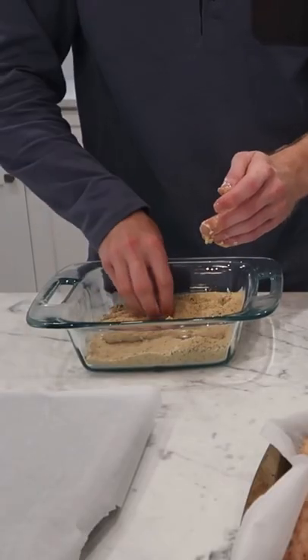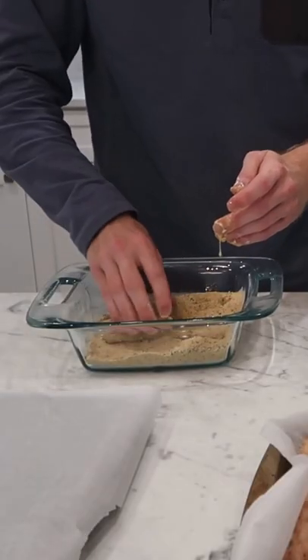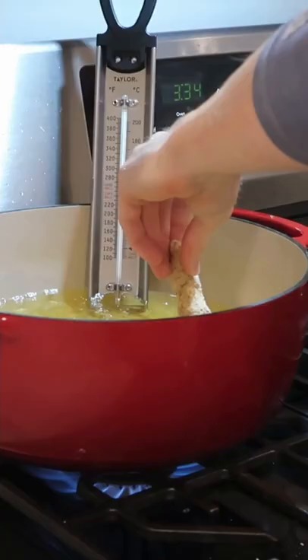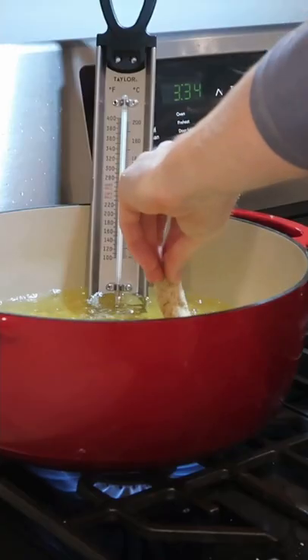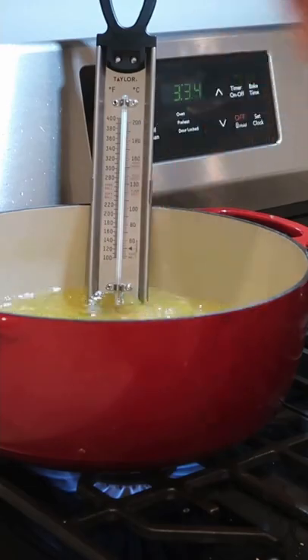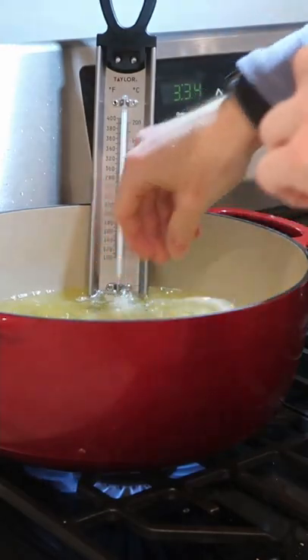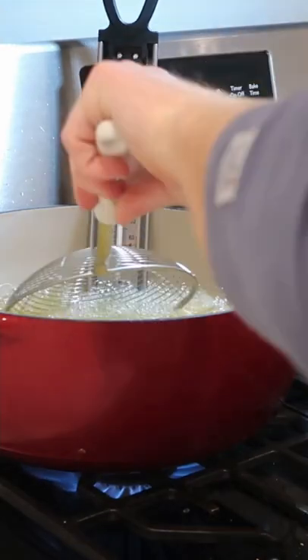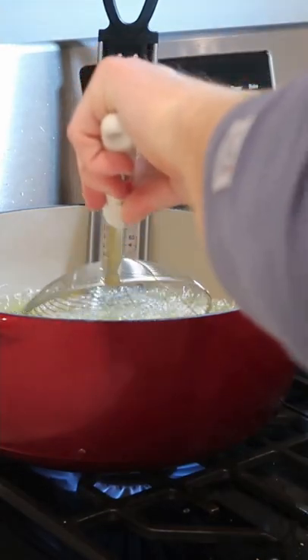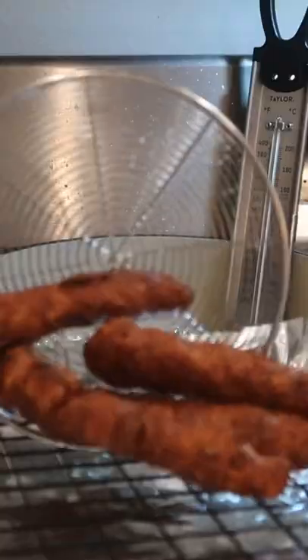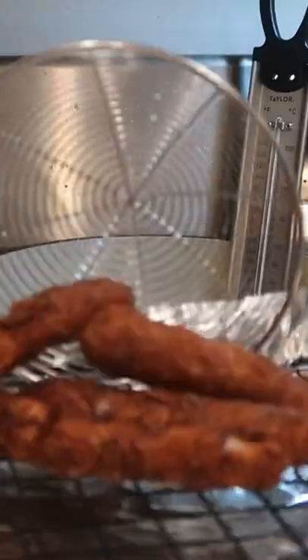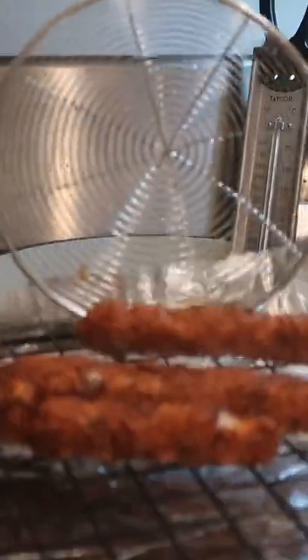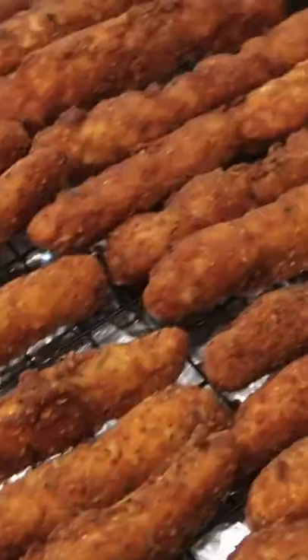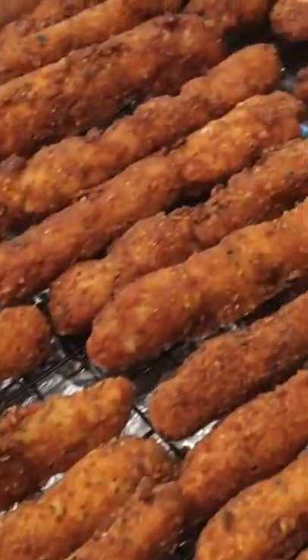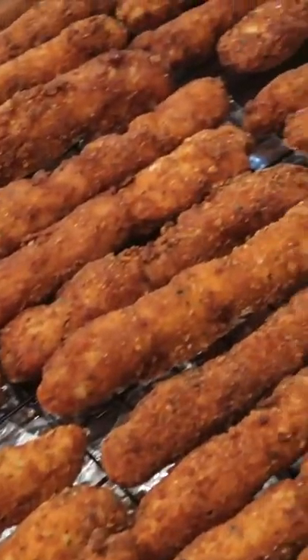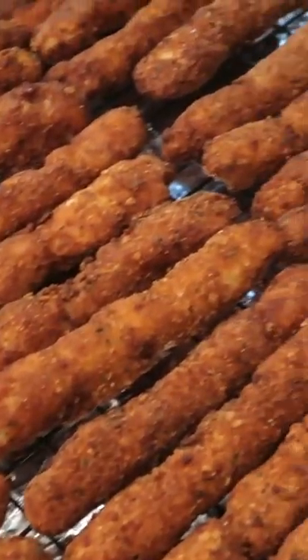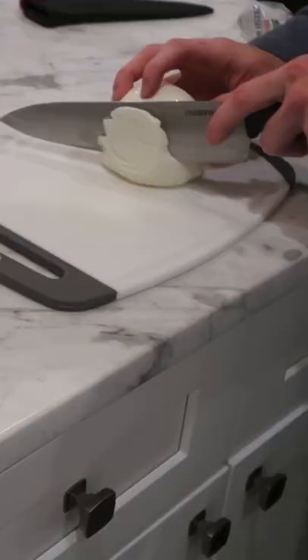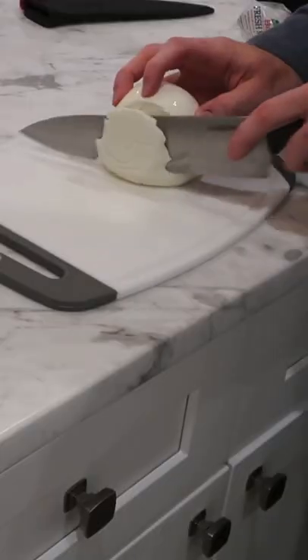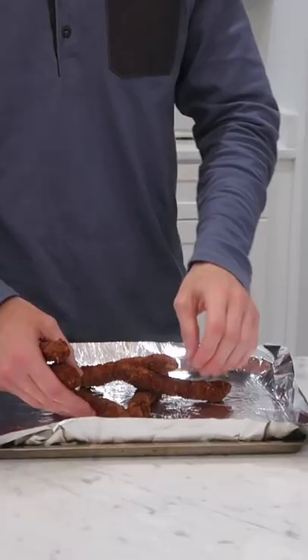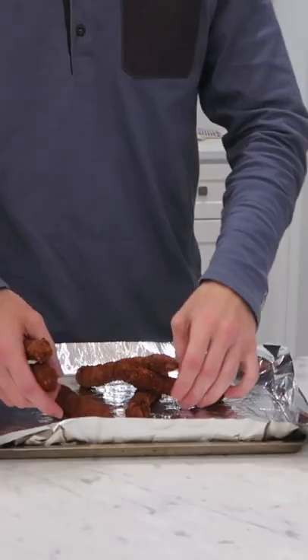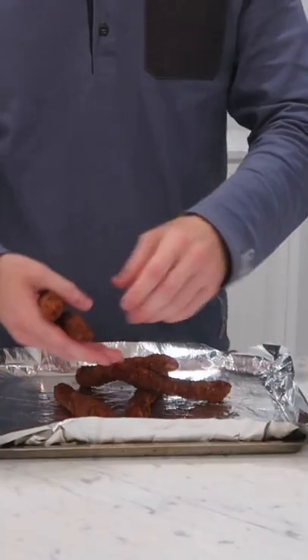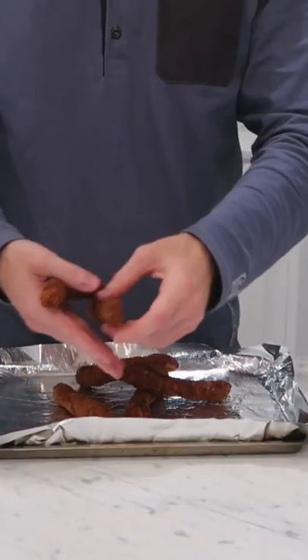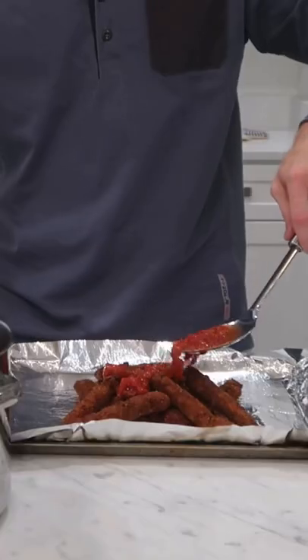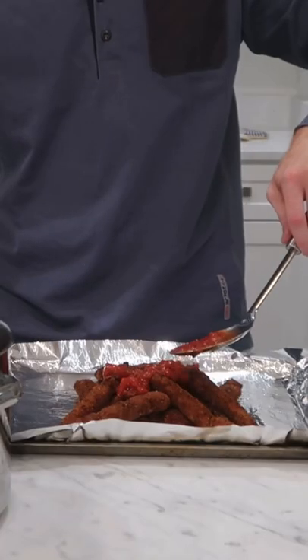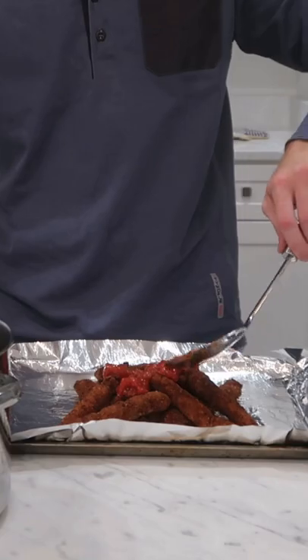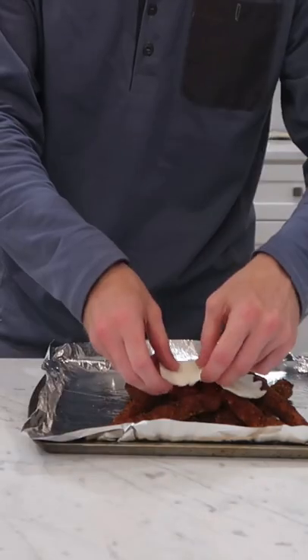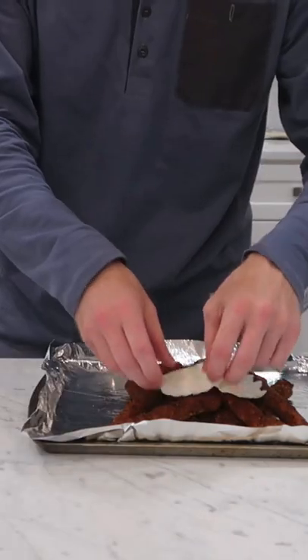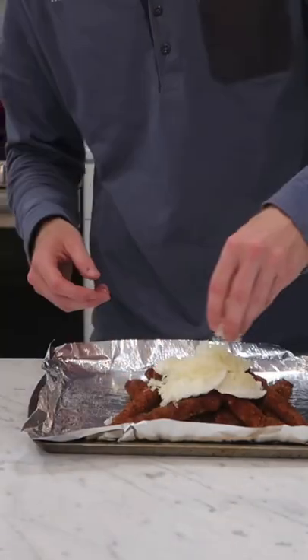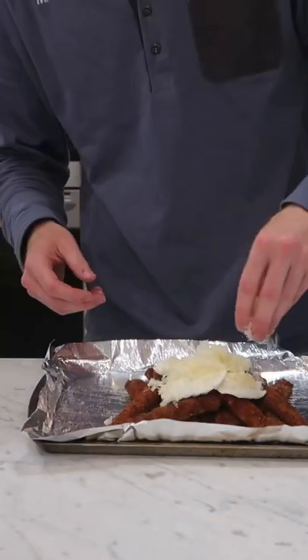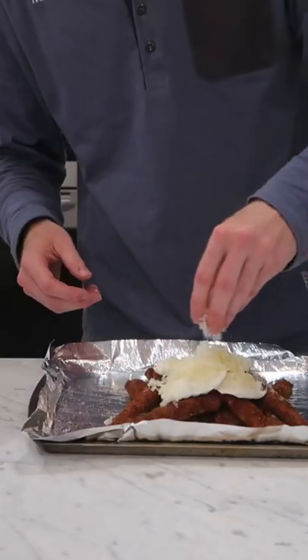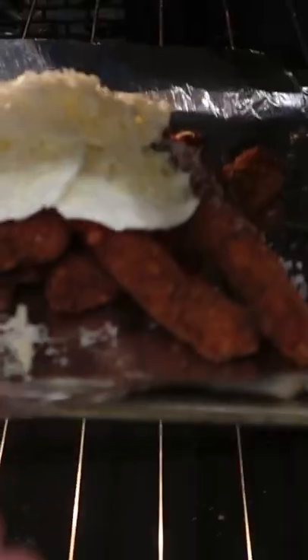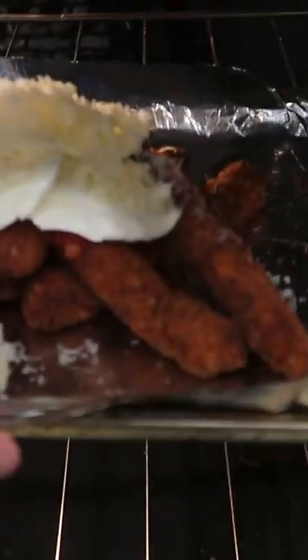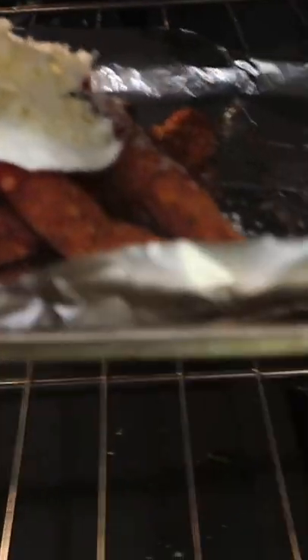Then I just fried them all in some hot canola oil until they were well browned and cooked throughout. To finish, I topped them with some of that marinara sauce, some fresh mozzarella, and a little parmigiano-reggiano.